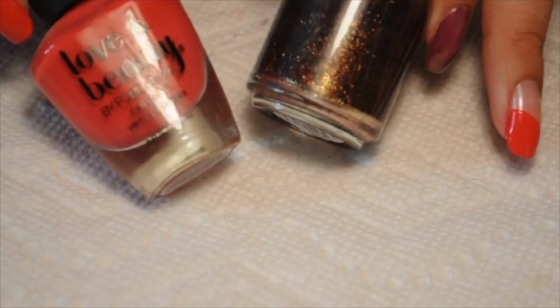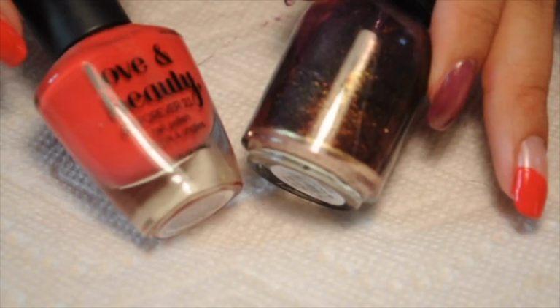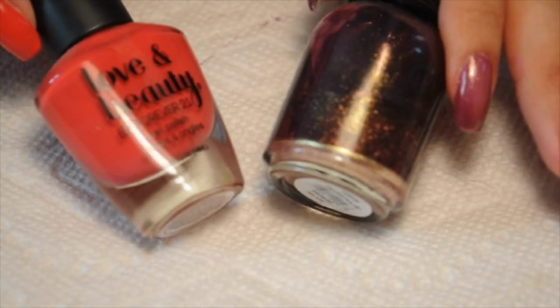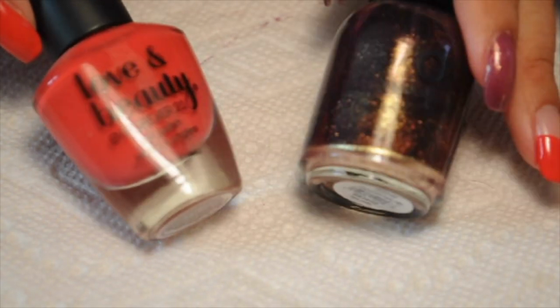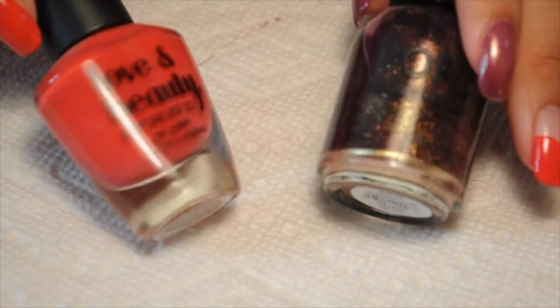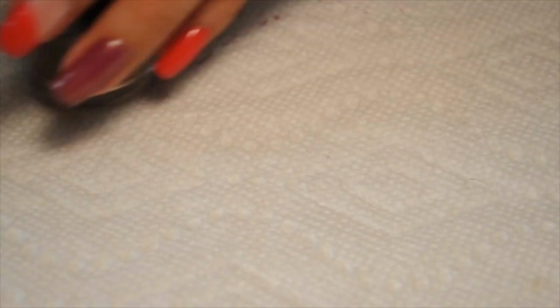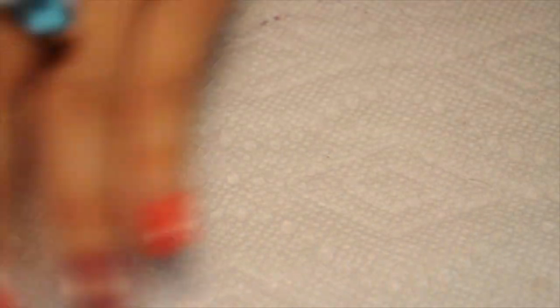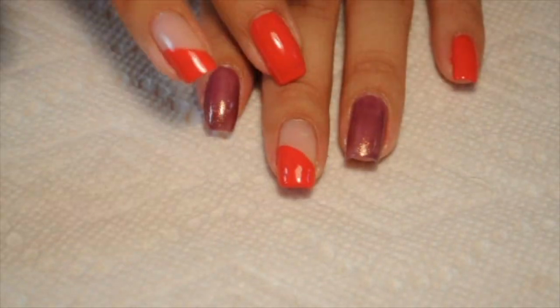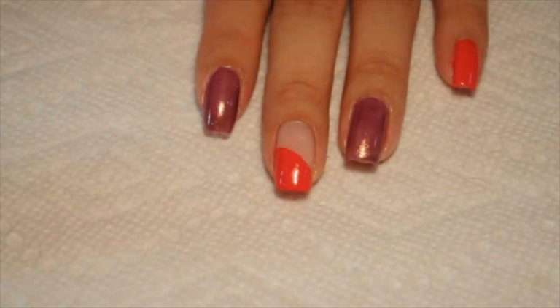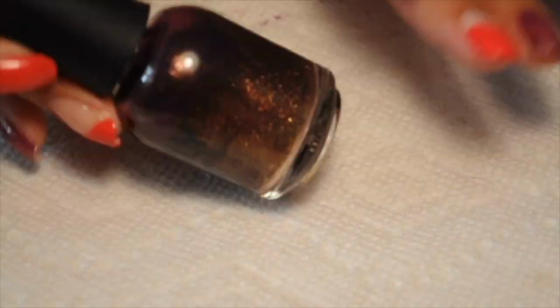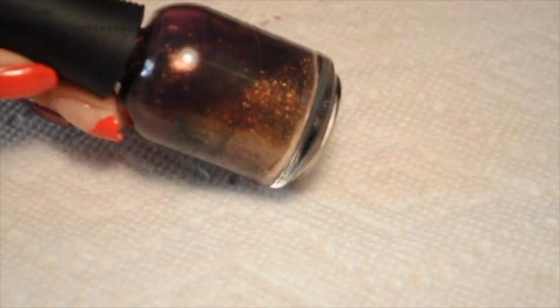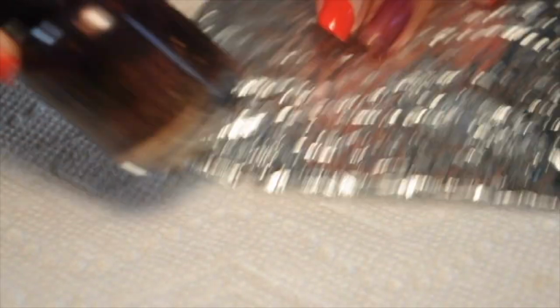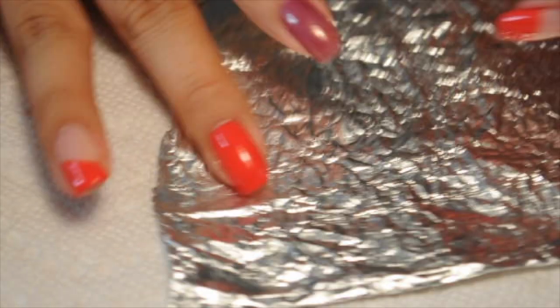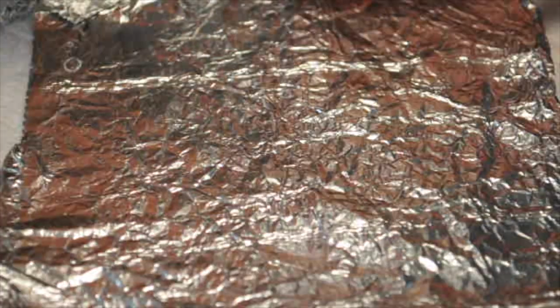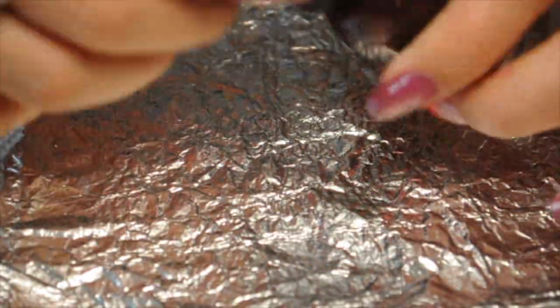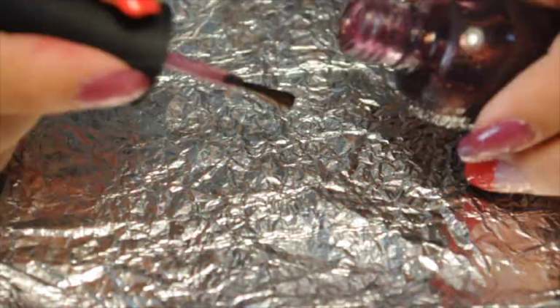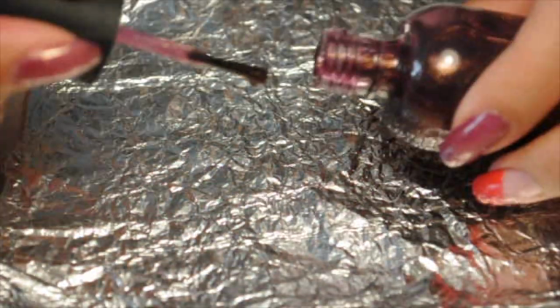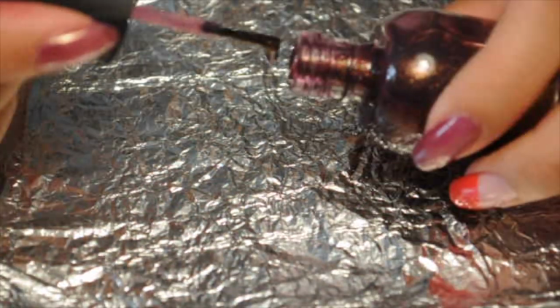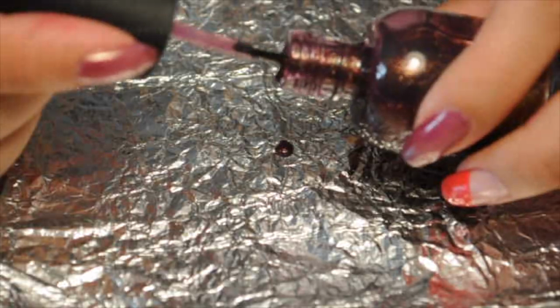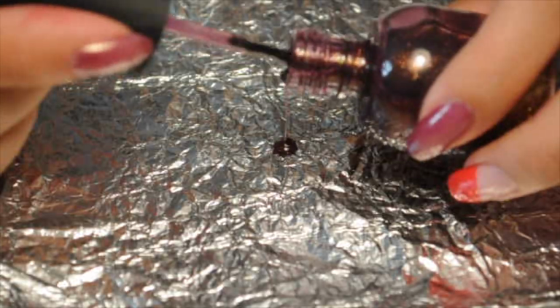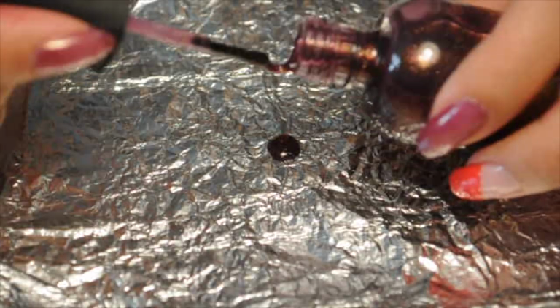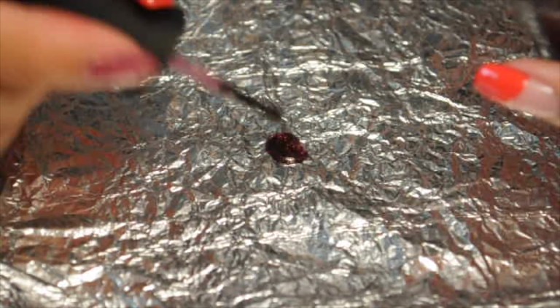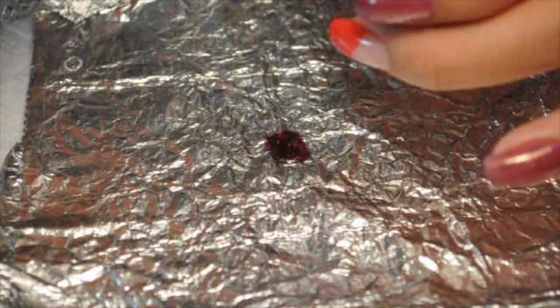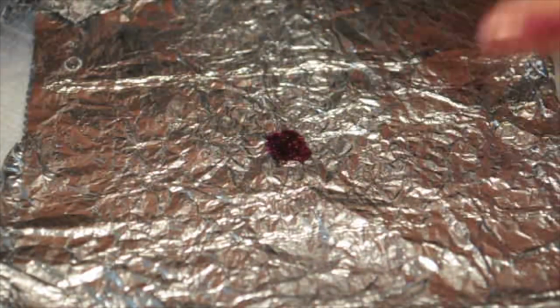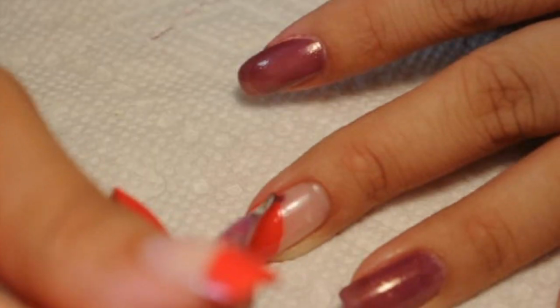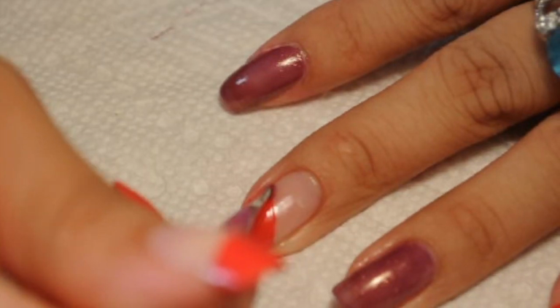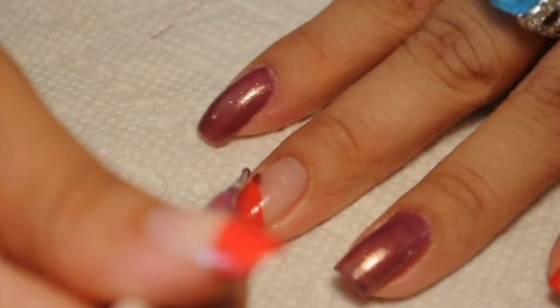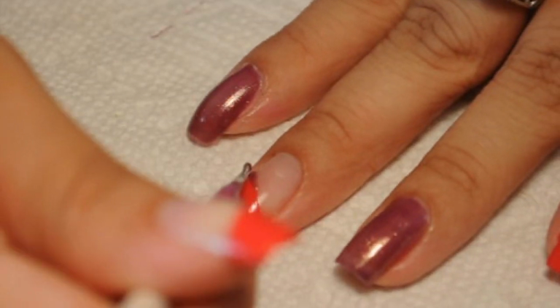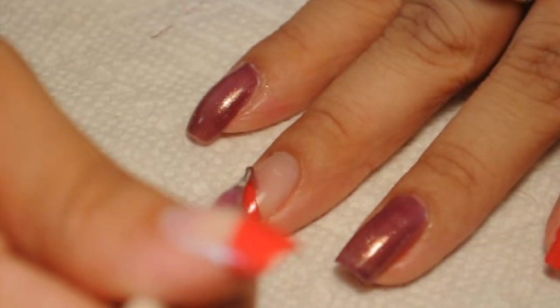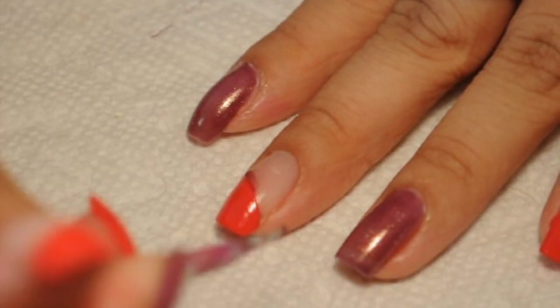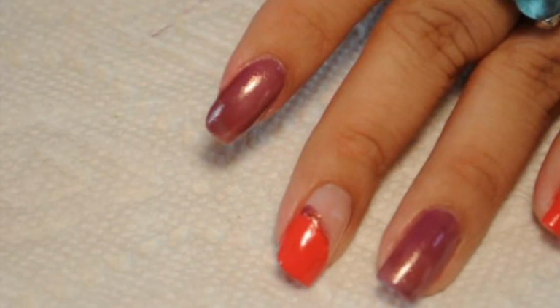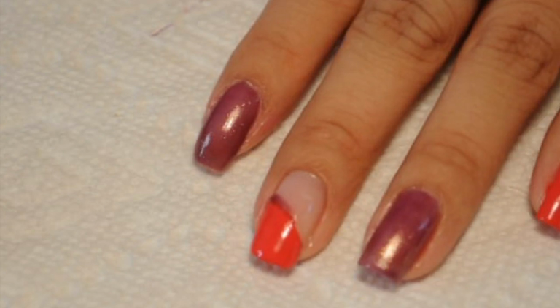Hi guys, it's Kathleen. I'm back with another nail video and I'm going to use this Orly color. It is called Ingenue — I don't know how you pronounce it.